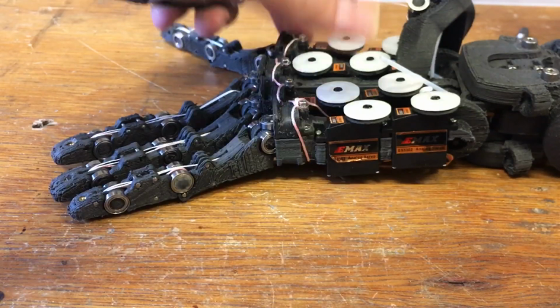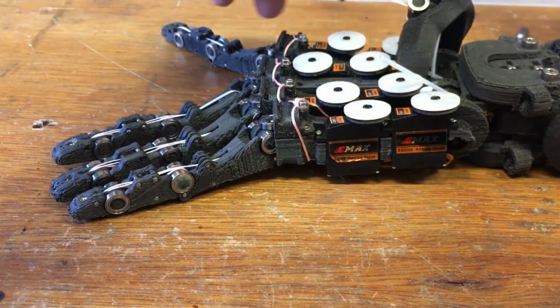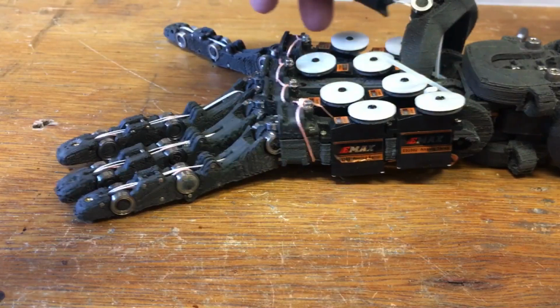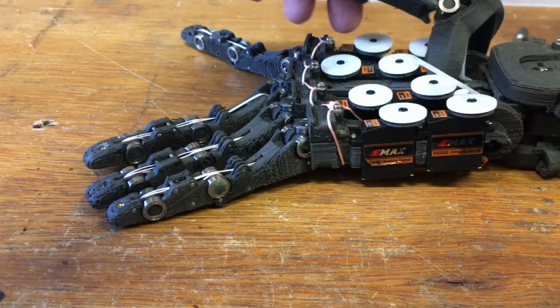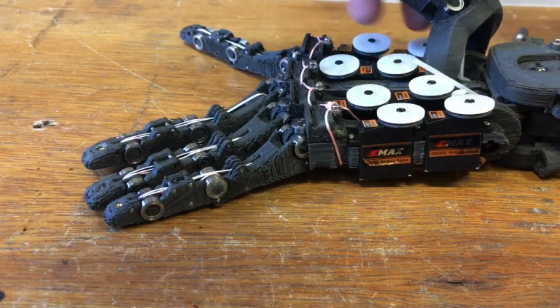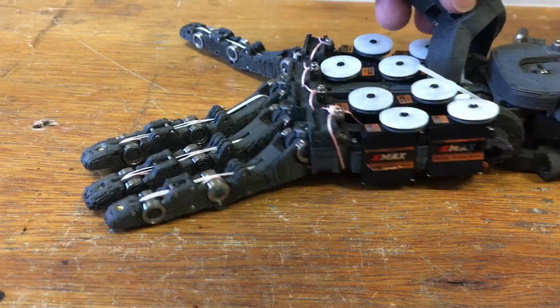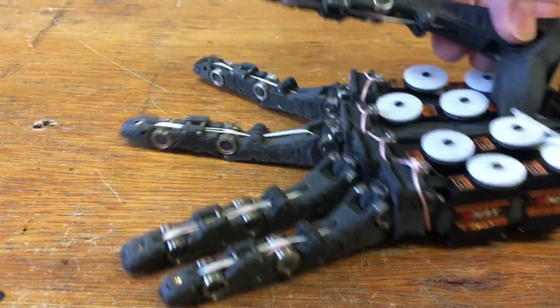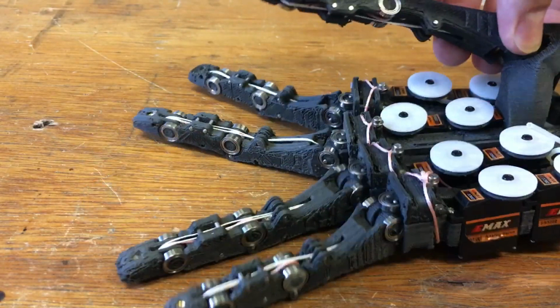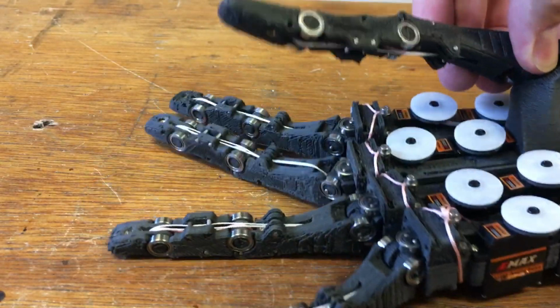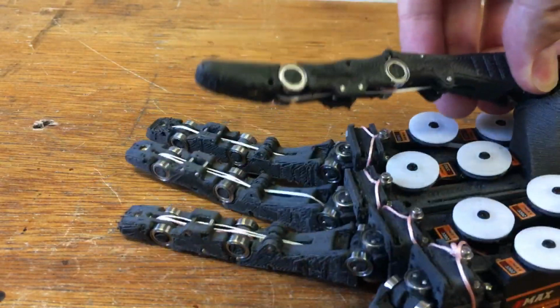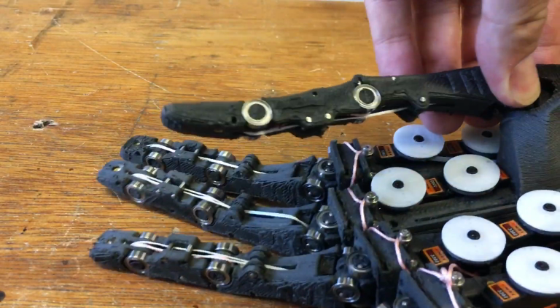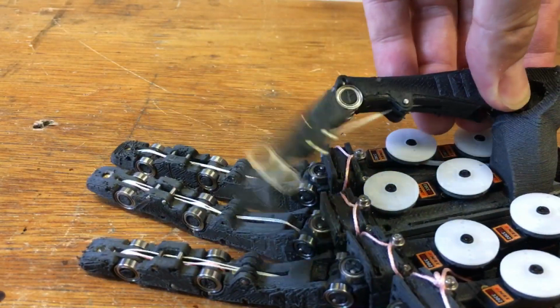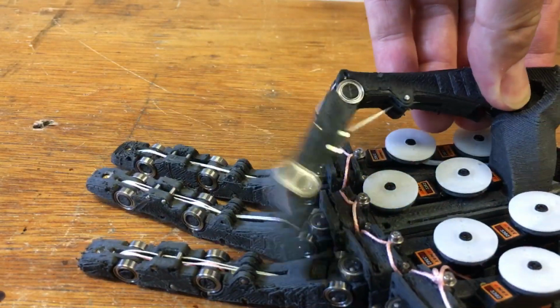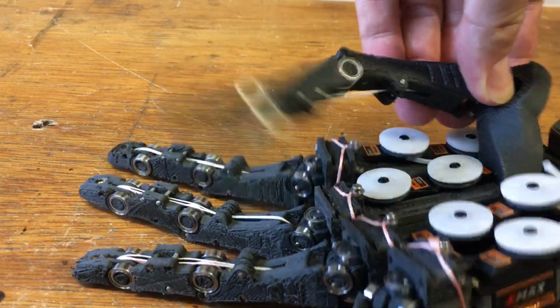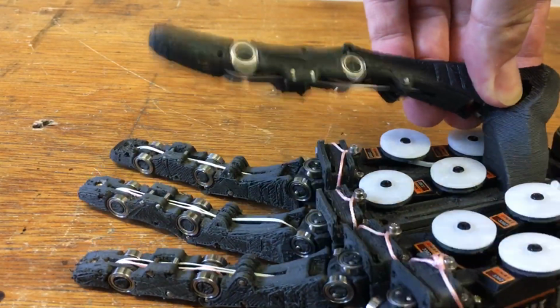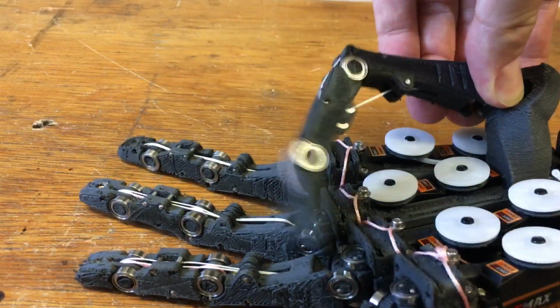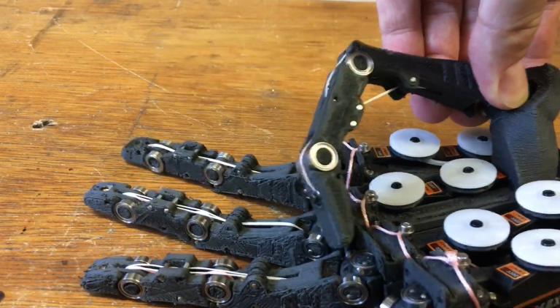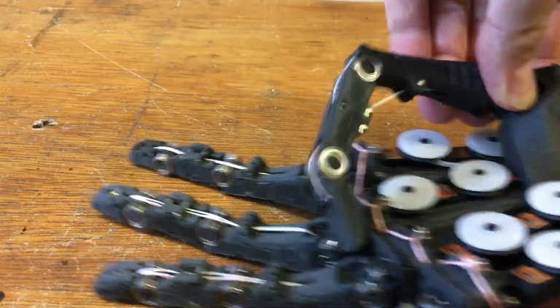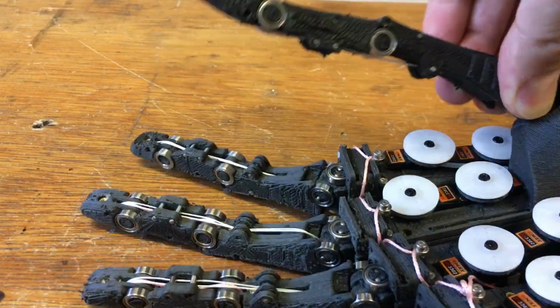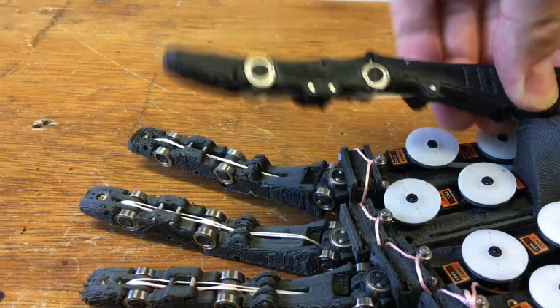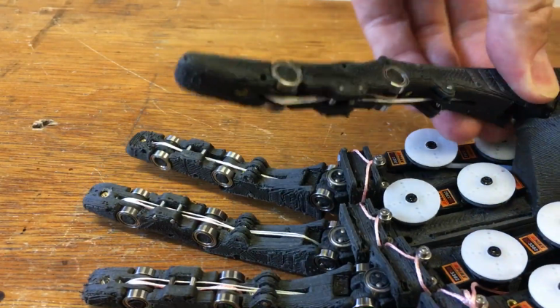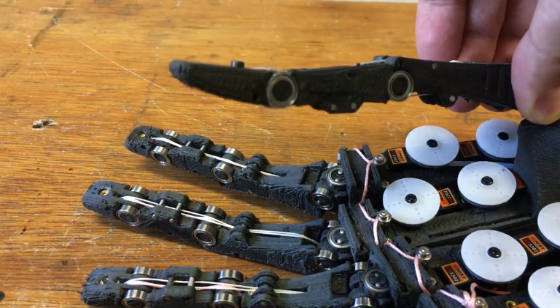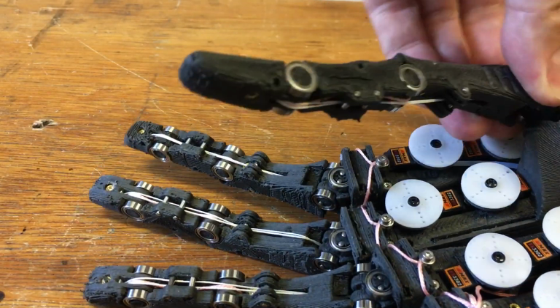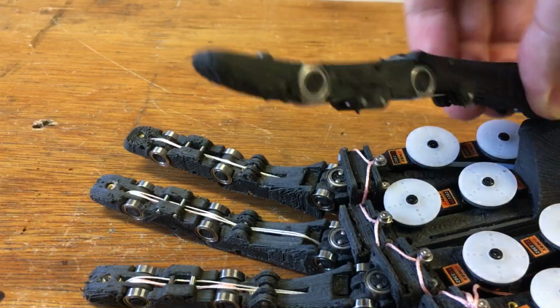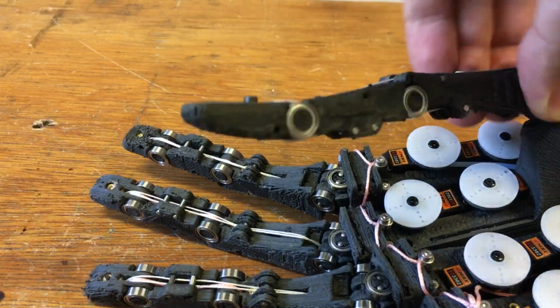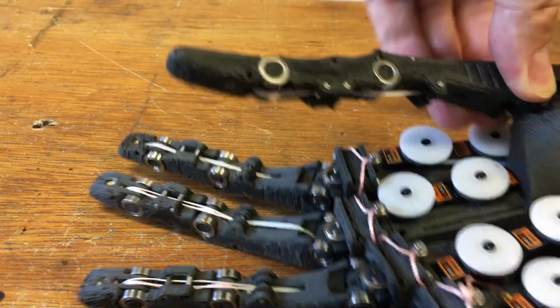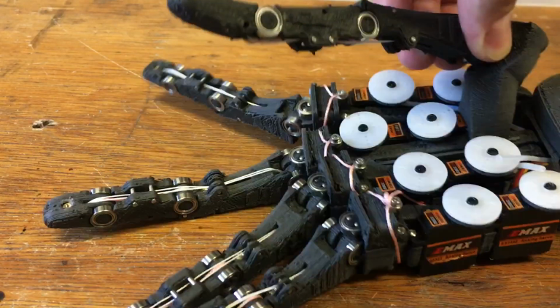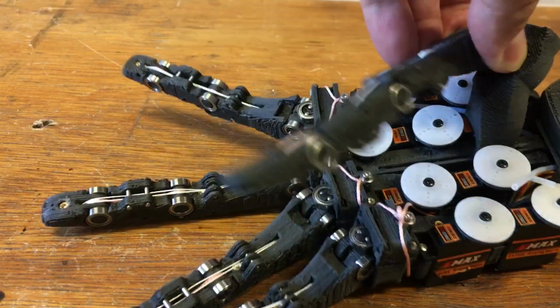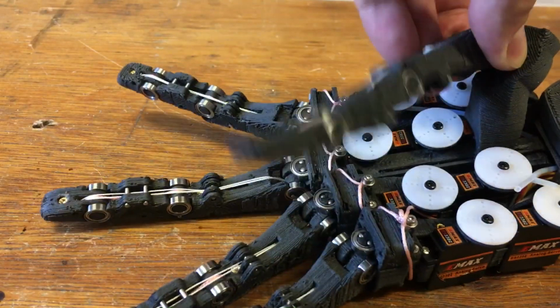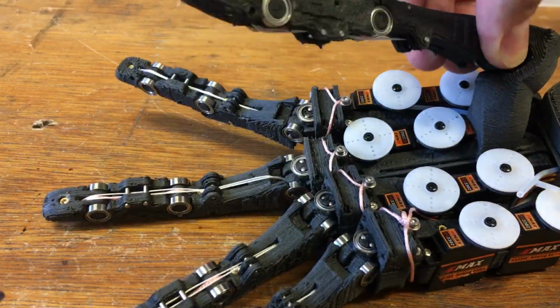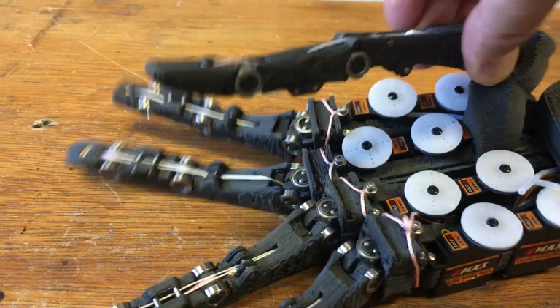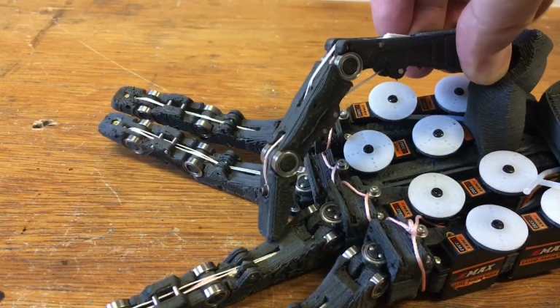And the main centre tendon does that. The thumb also has that rotation, which makes it fully opposable.